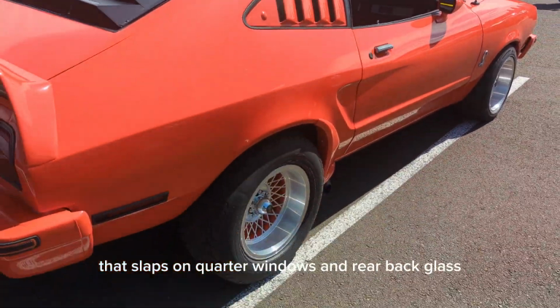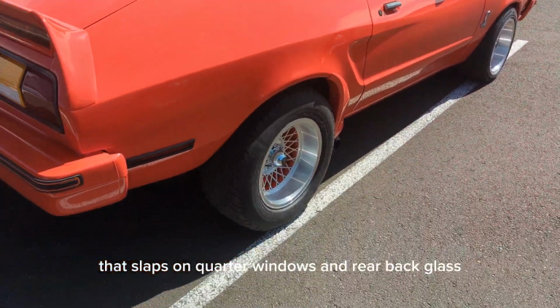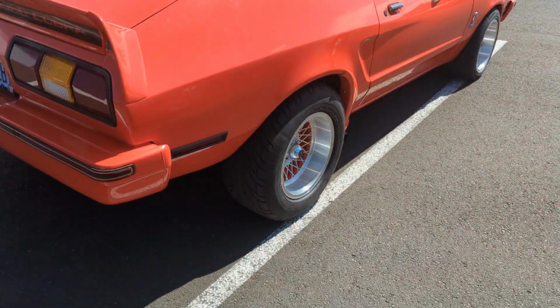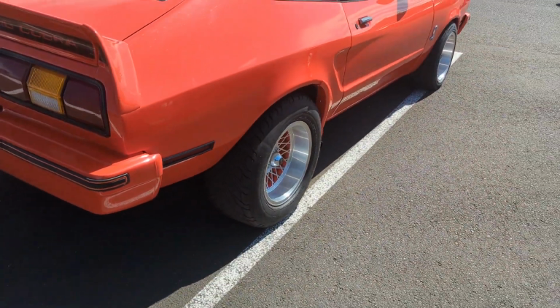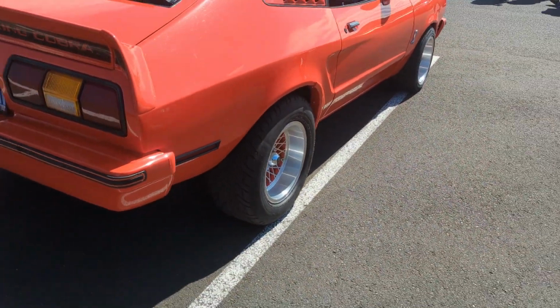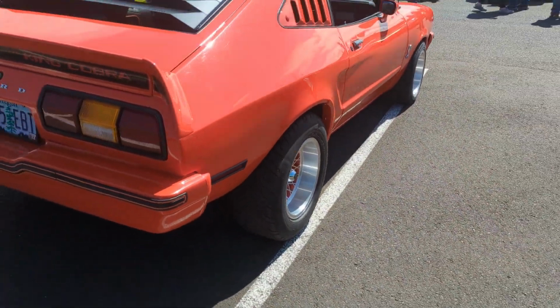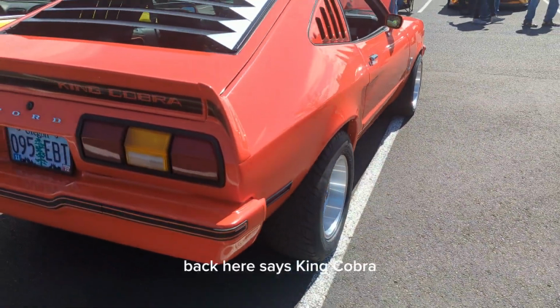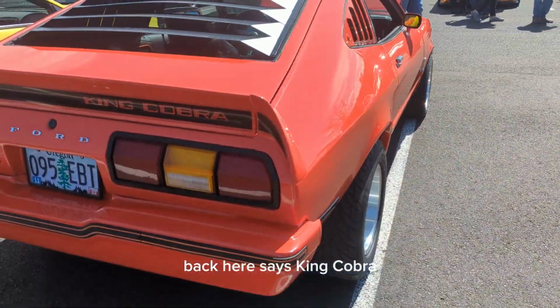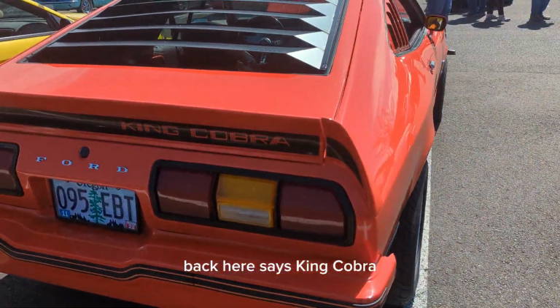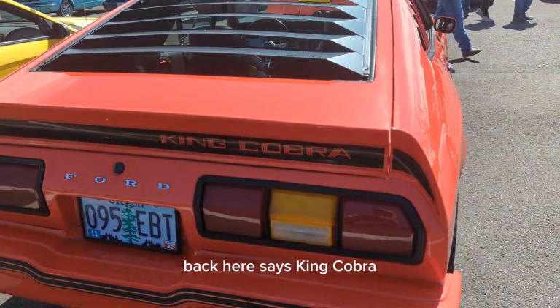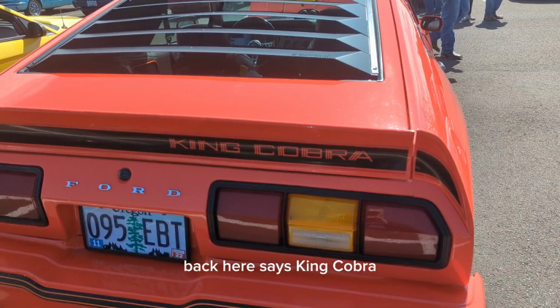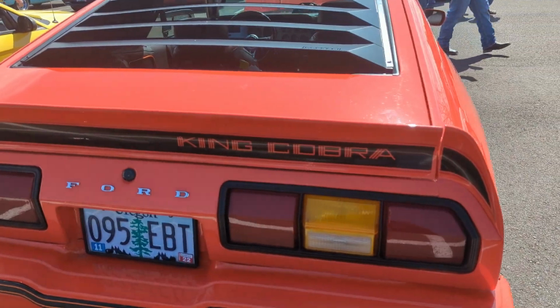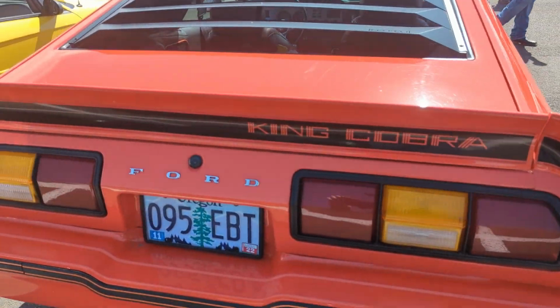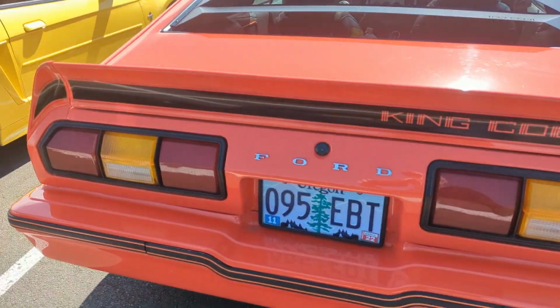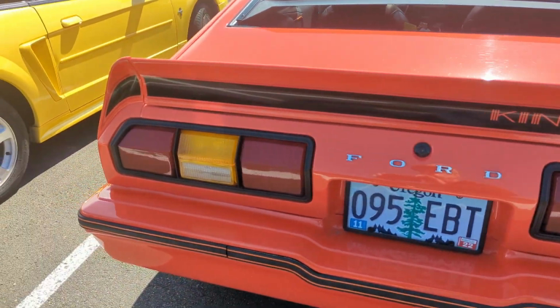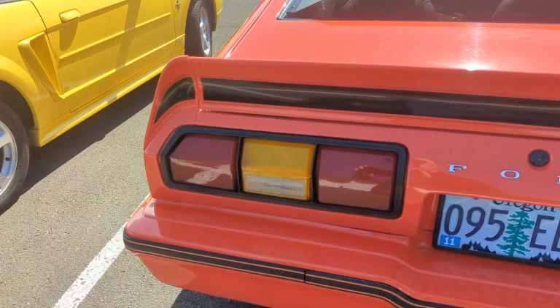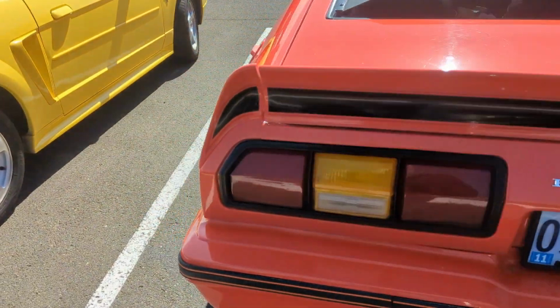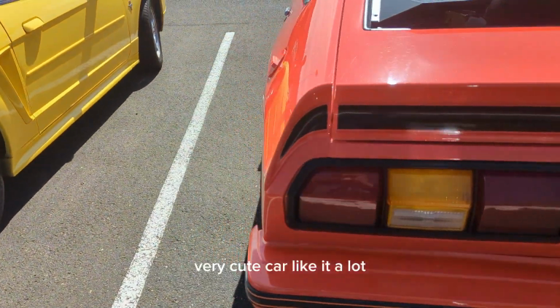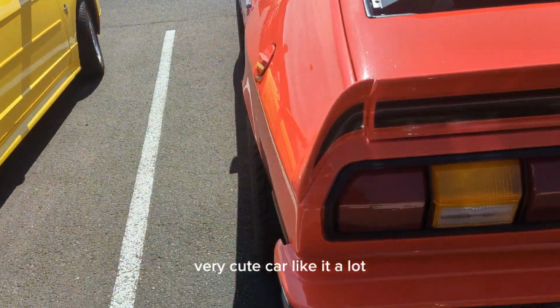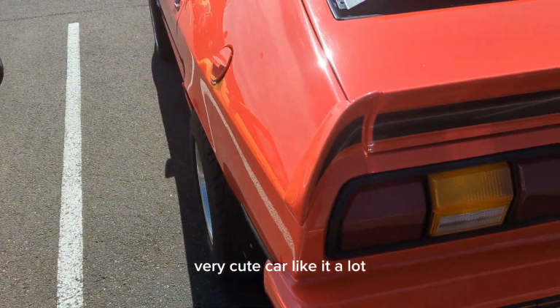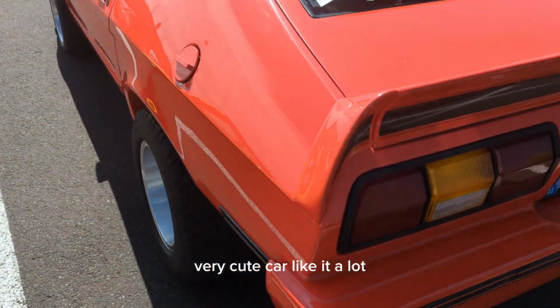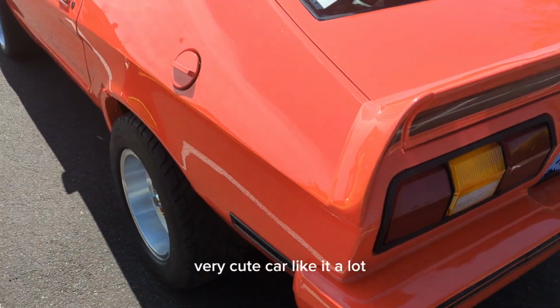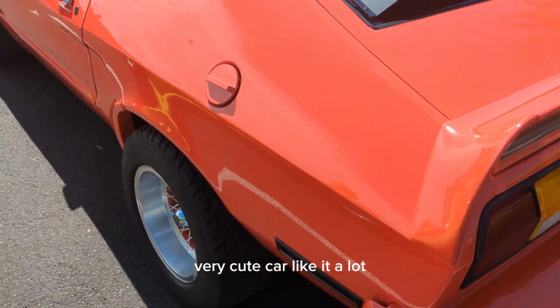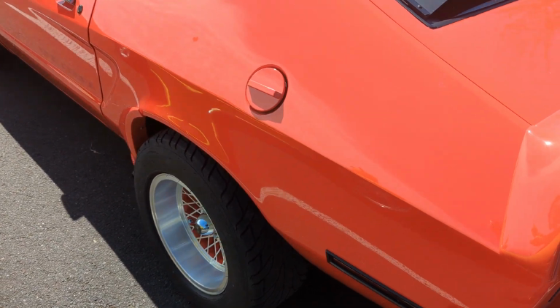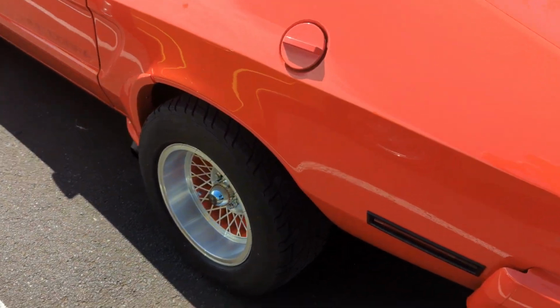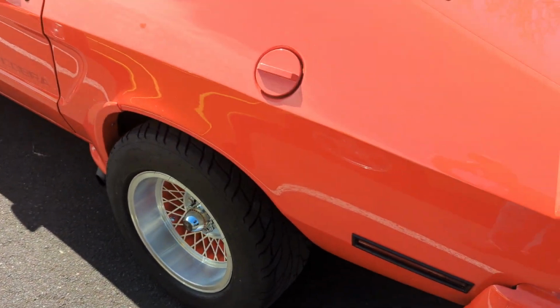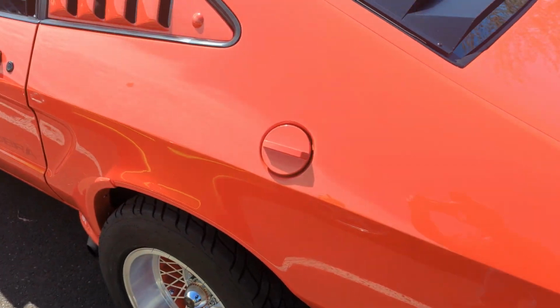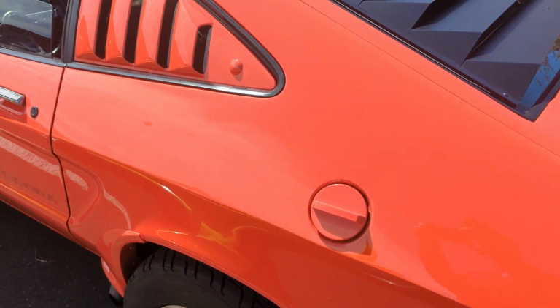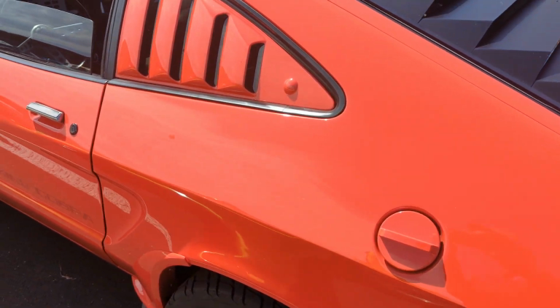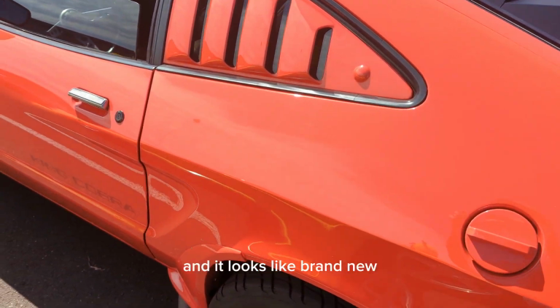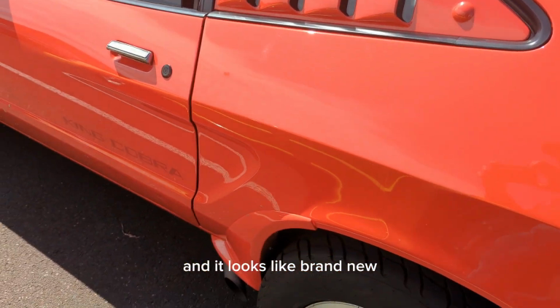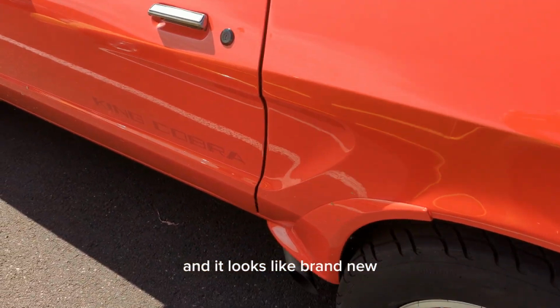Please subscribe. Back here it says King Cobra — very cute car, I like it a lot. And it looks like brand new.